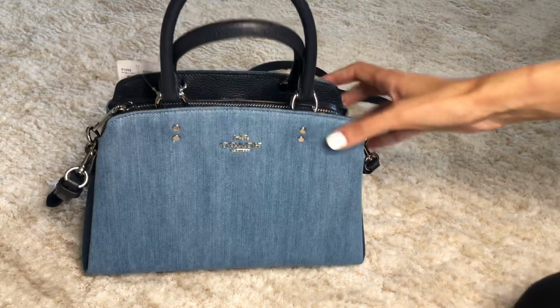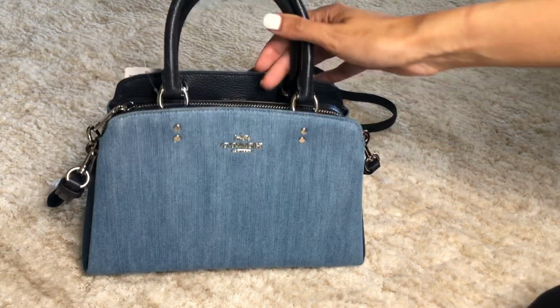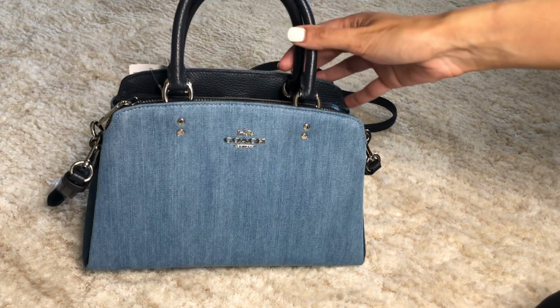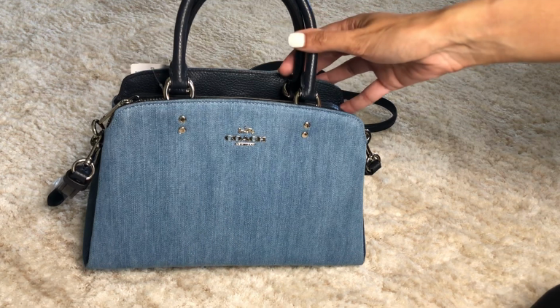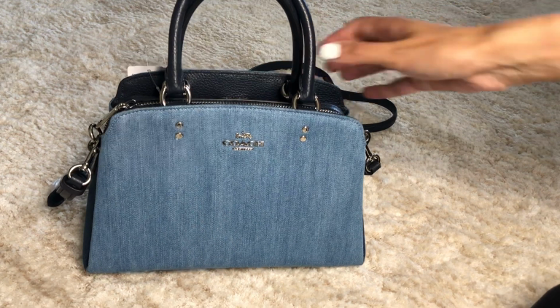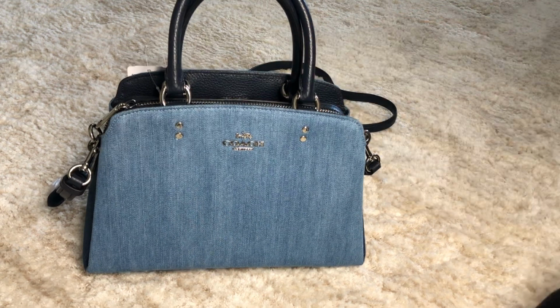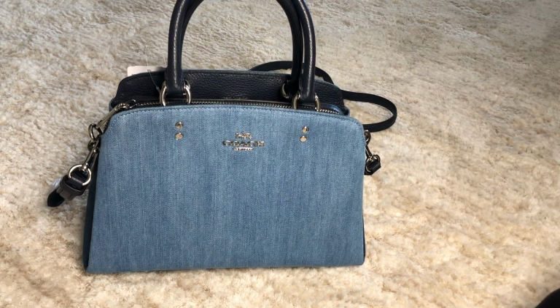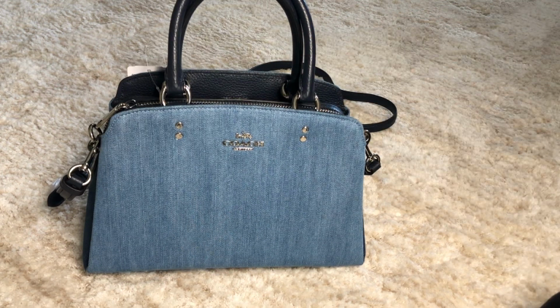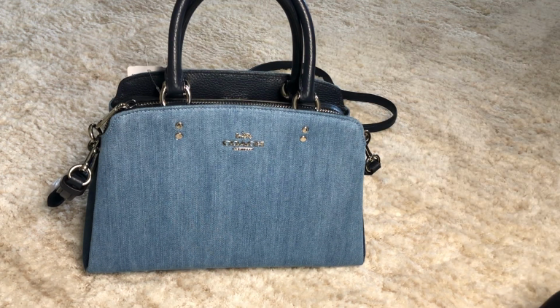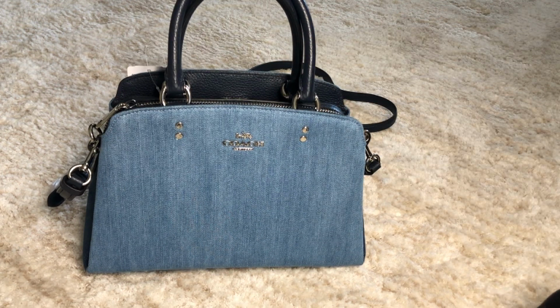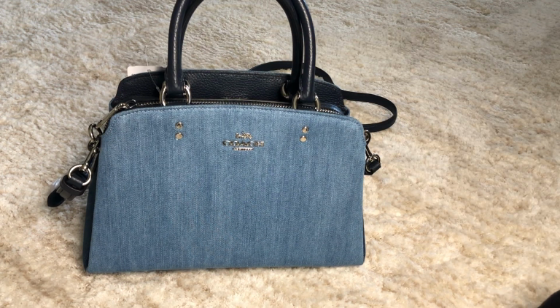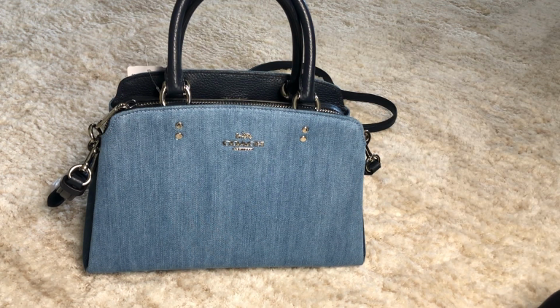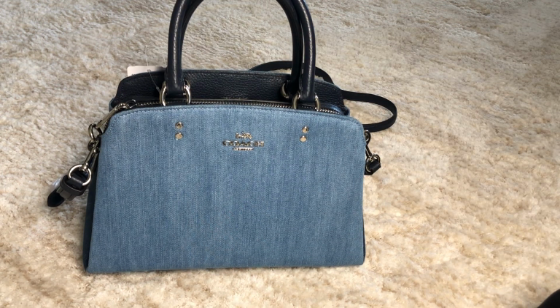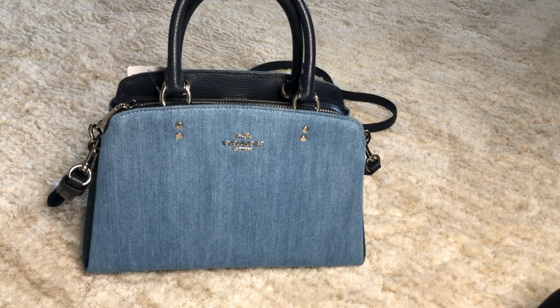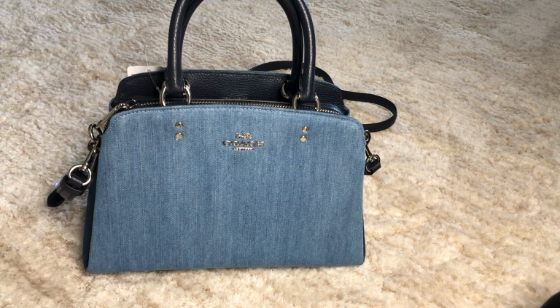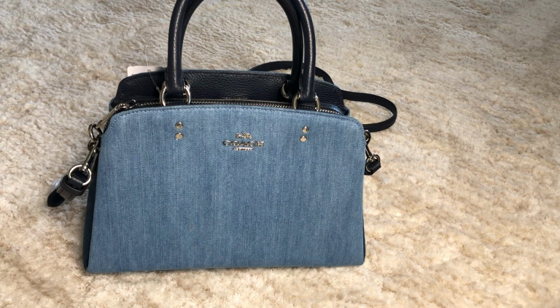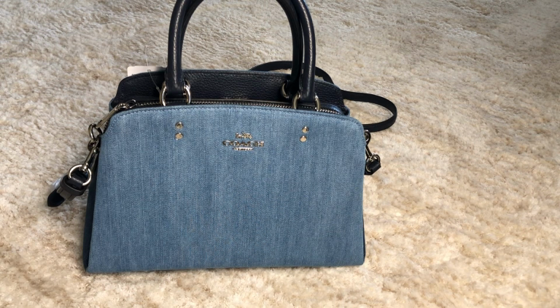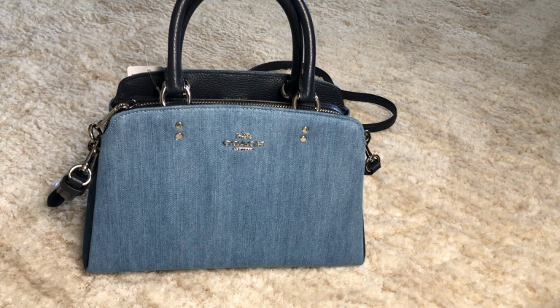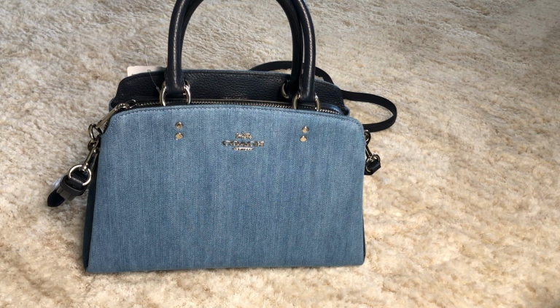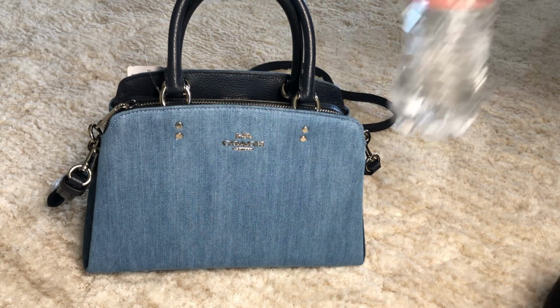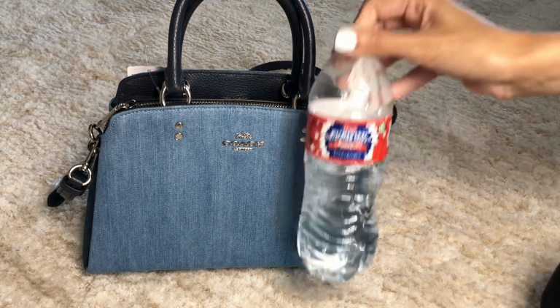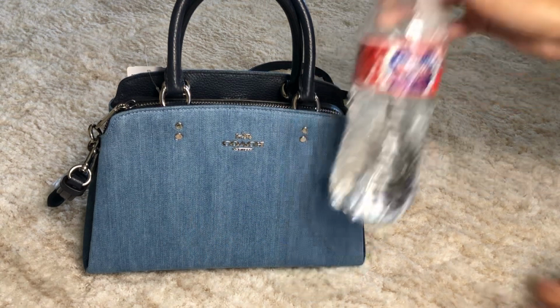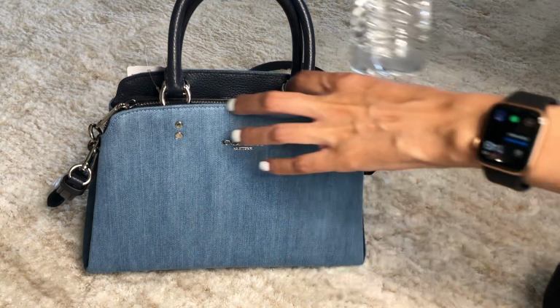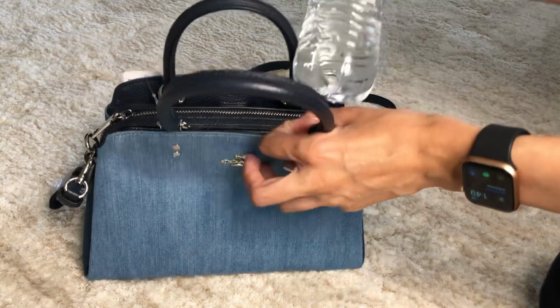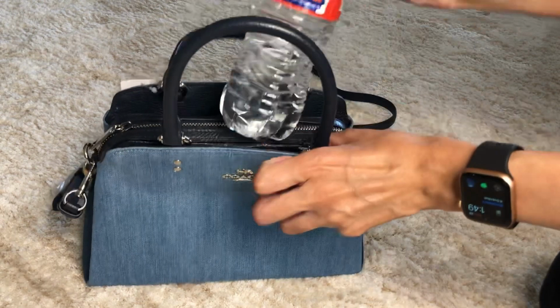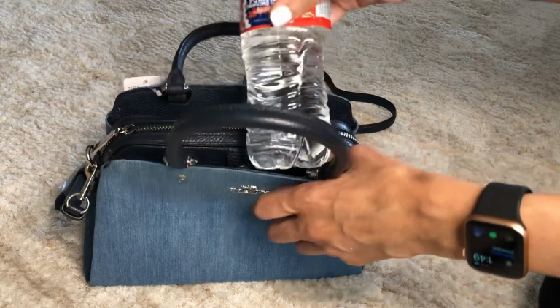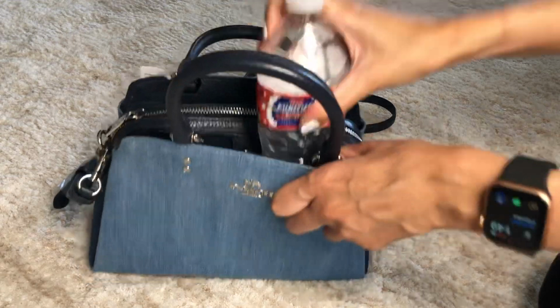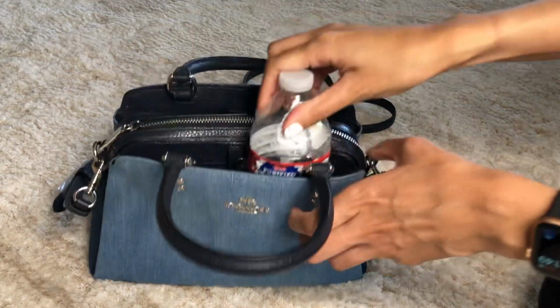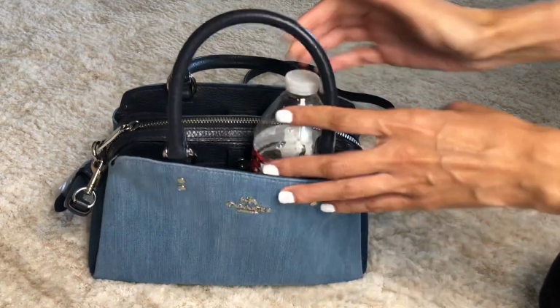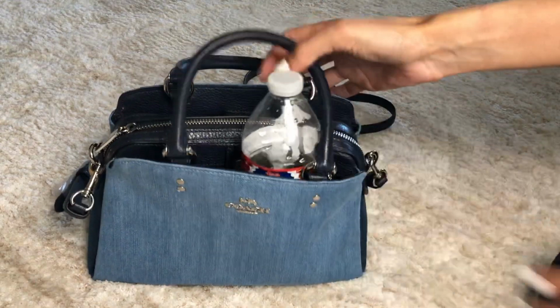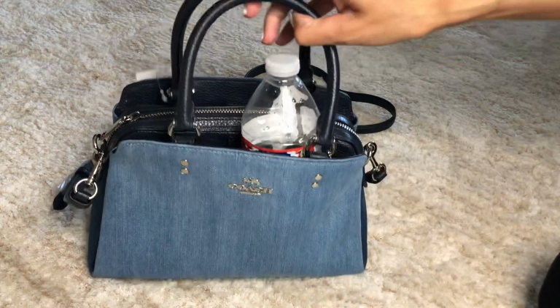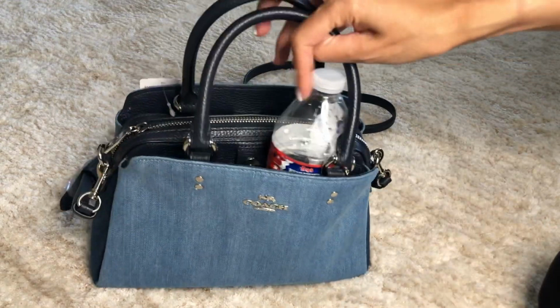A MacBook definitely won't fit, and a notebook probably won't fit either. A water bottle kind of fits but it's hanging out.